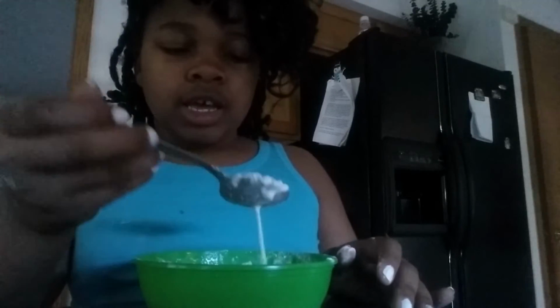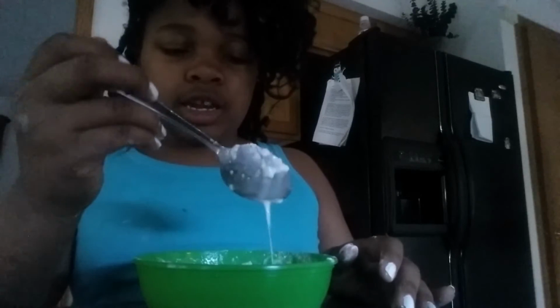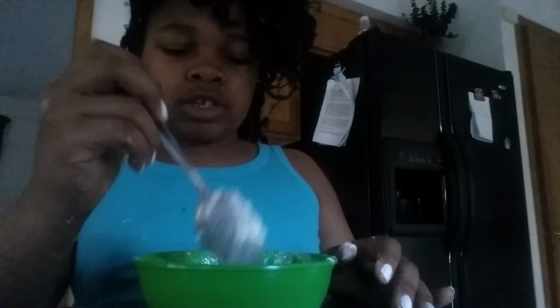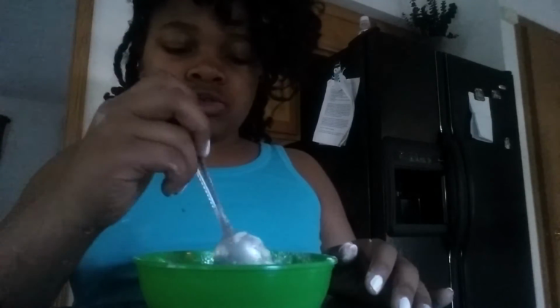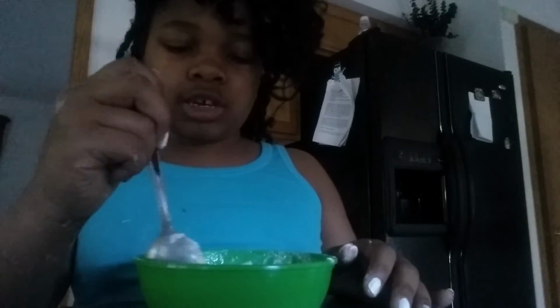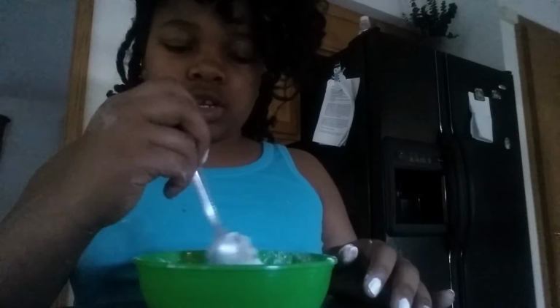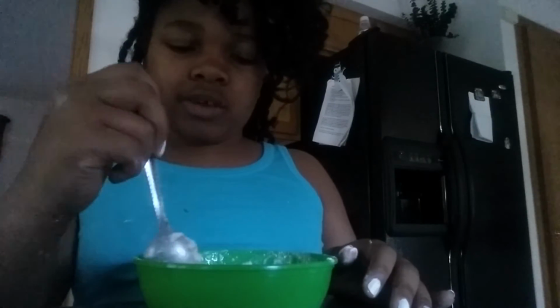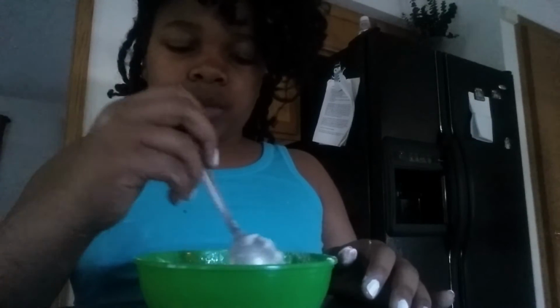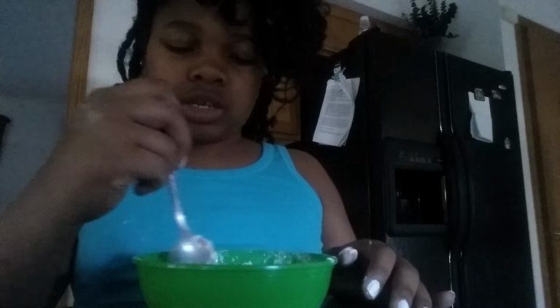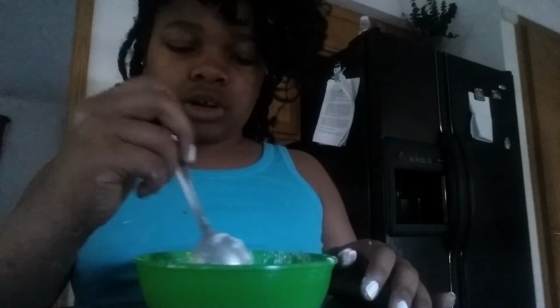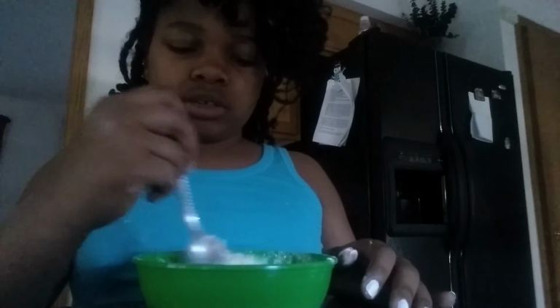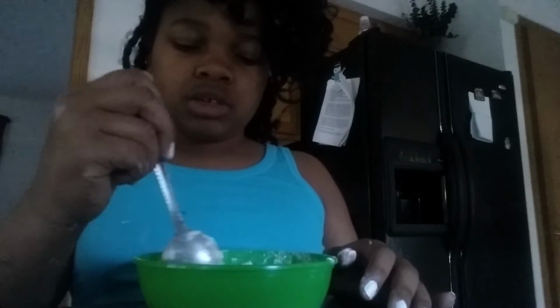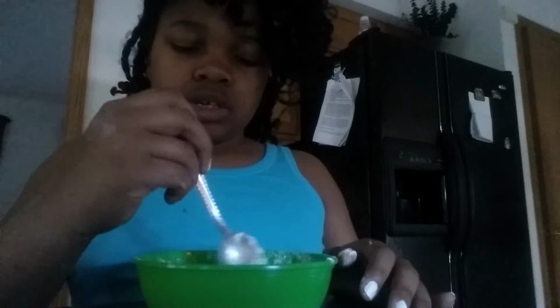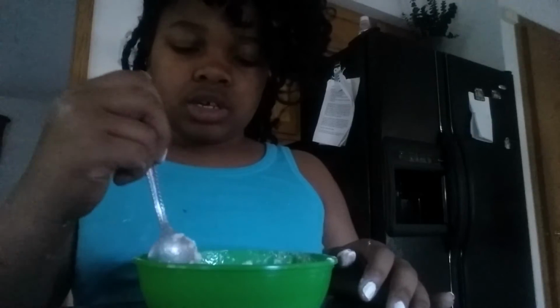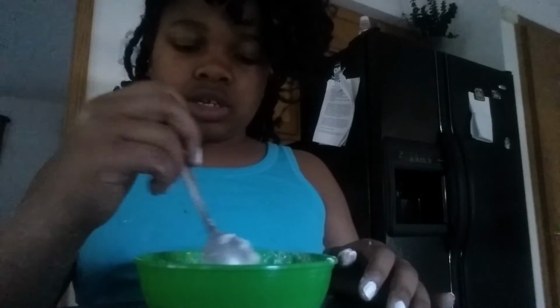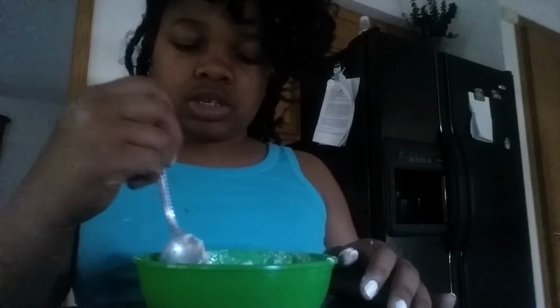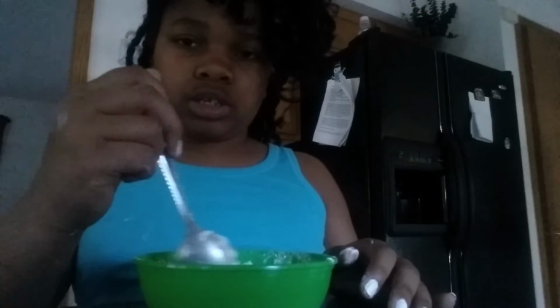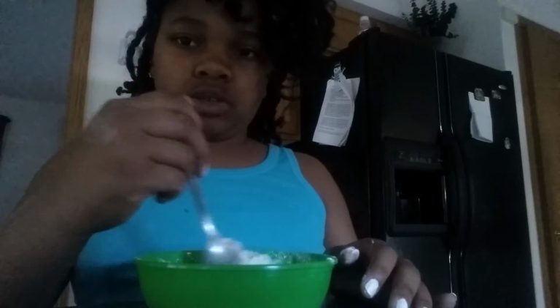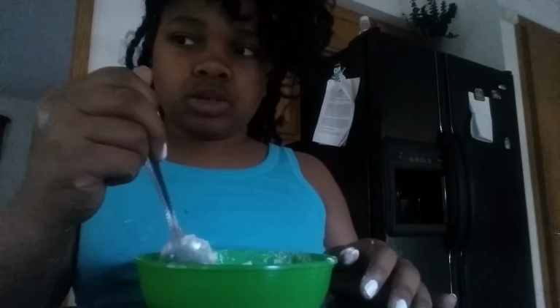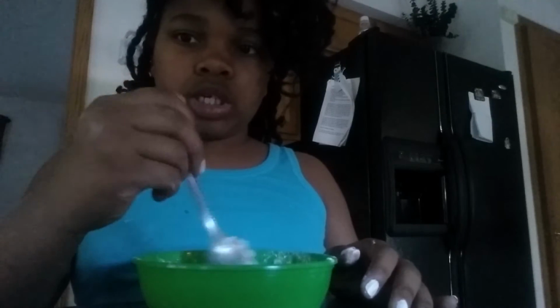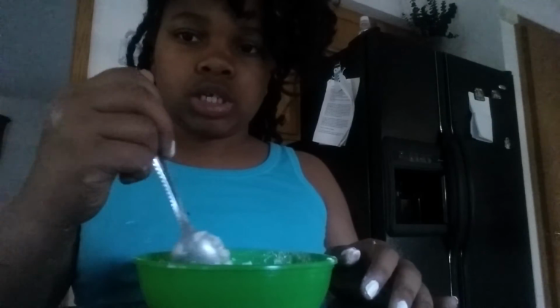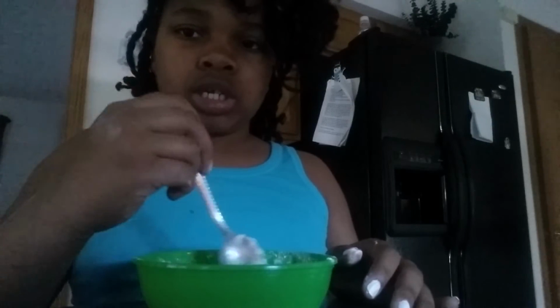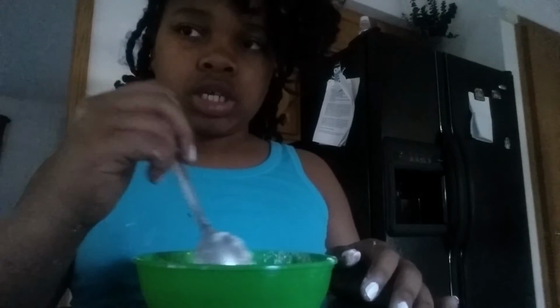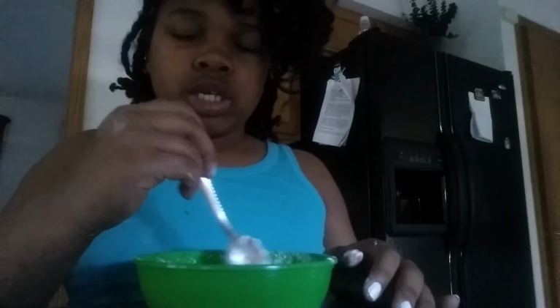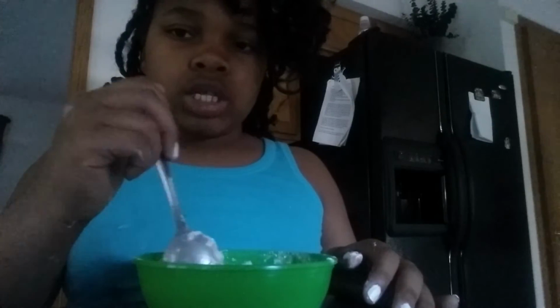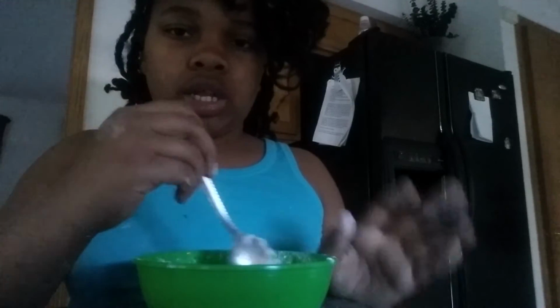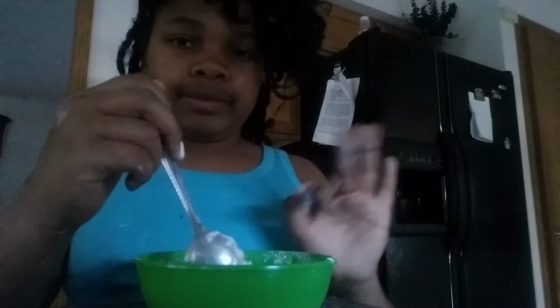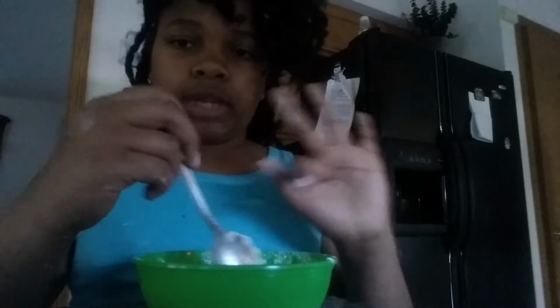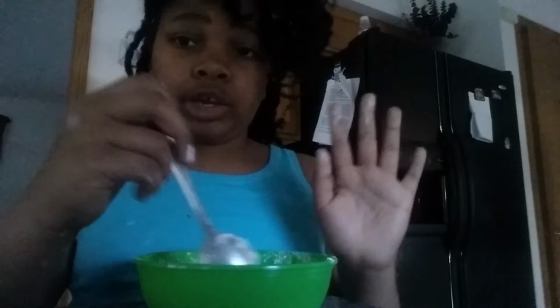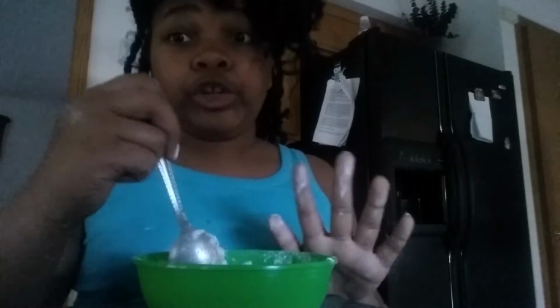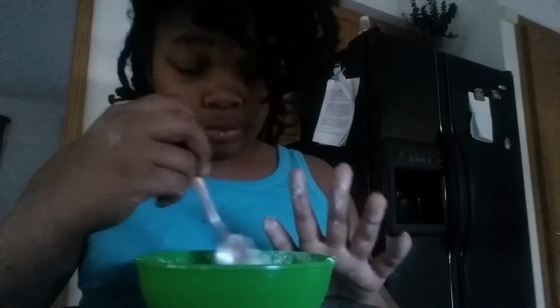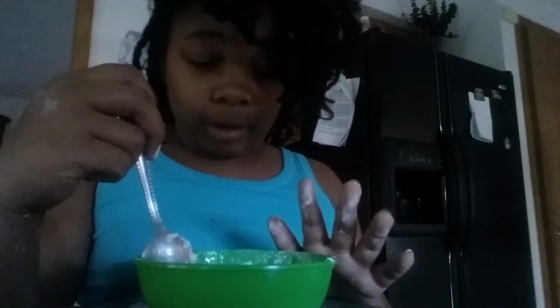And if it's too liquidy, mix it up. If it's still too liquidy, then you need some more flour.